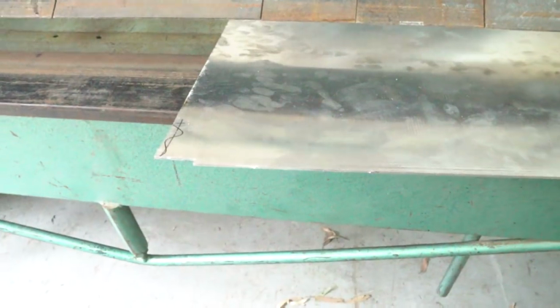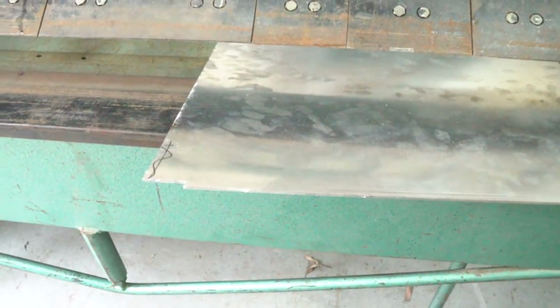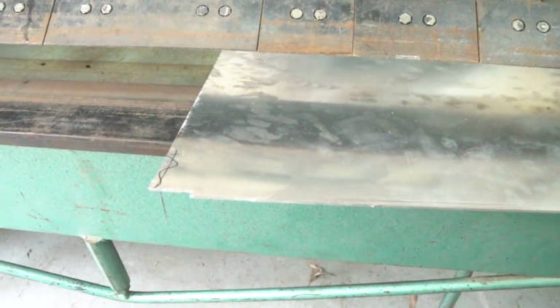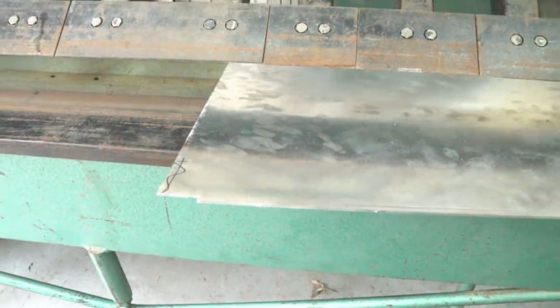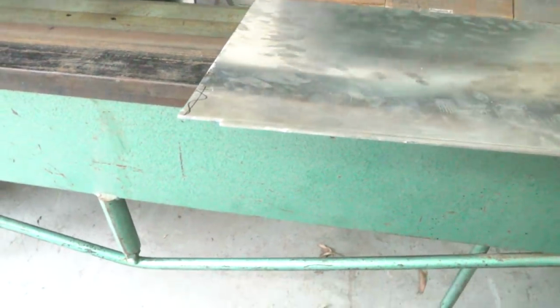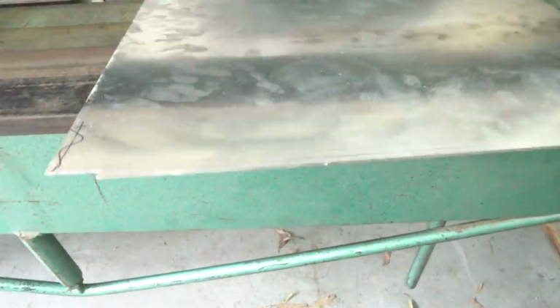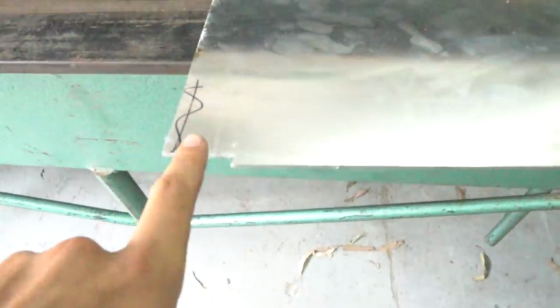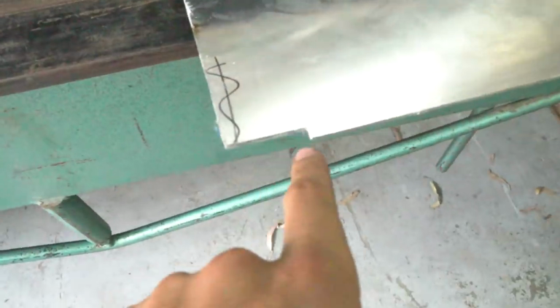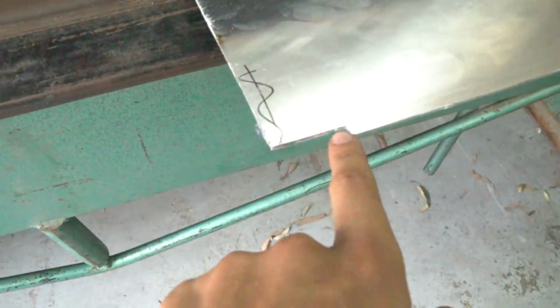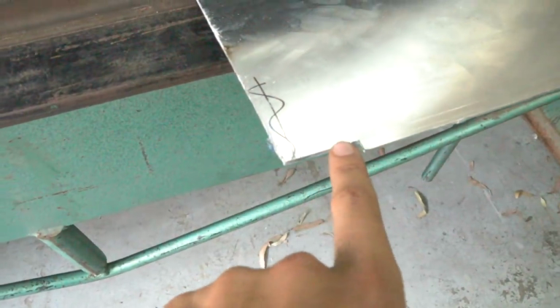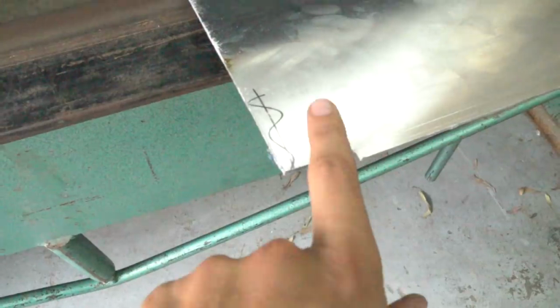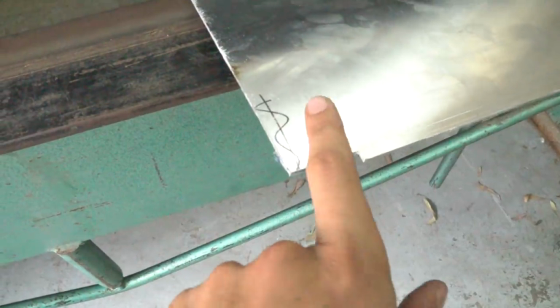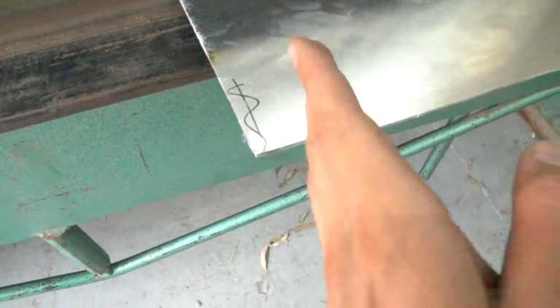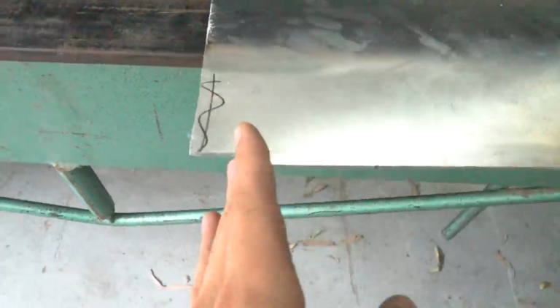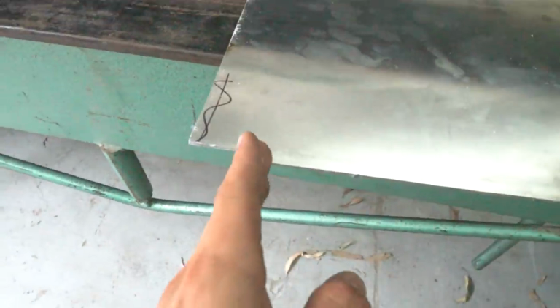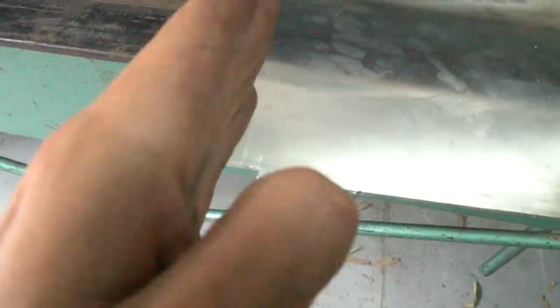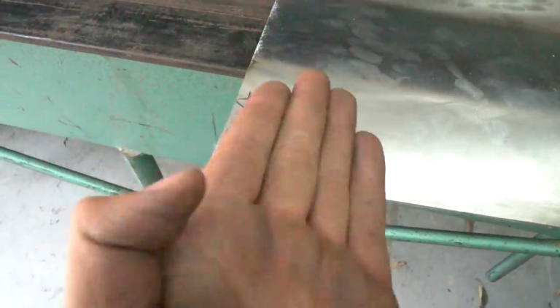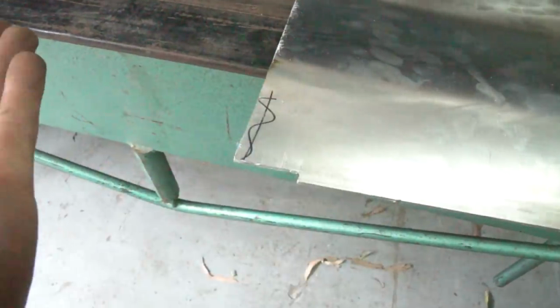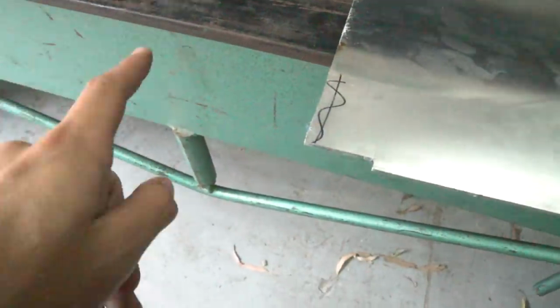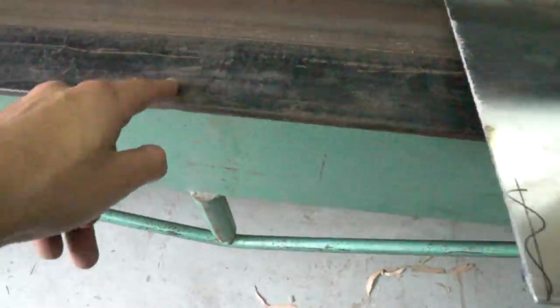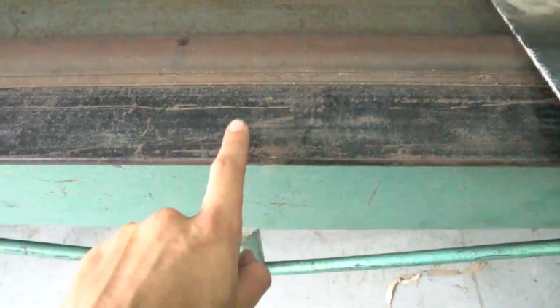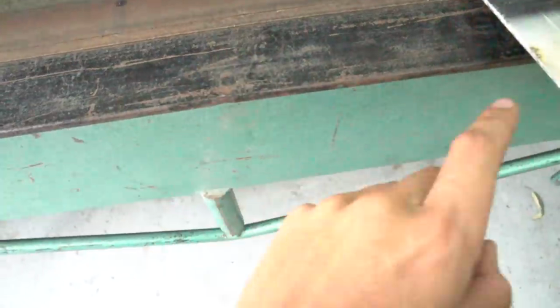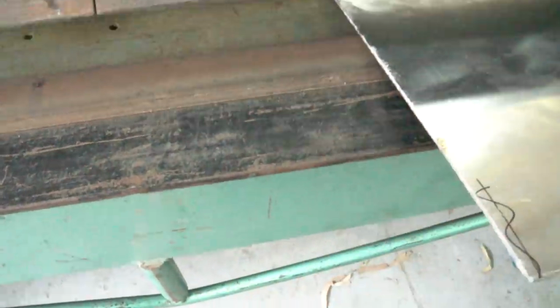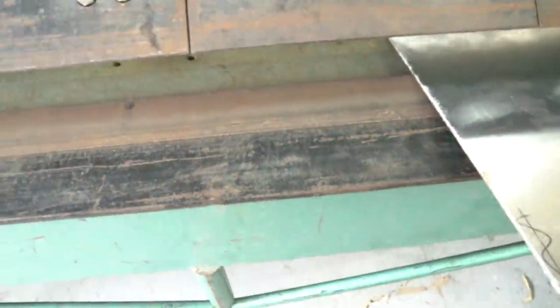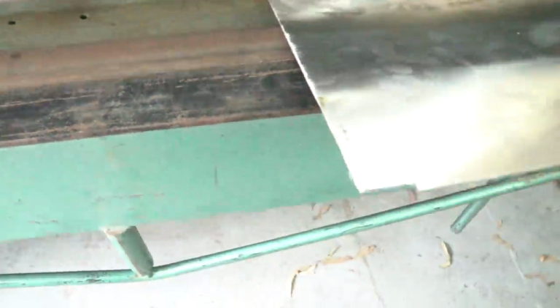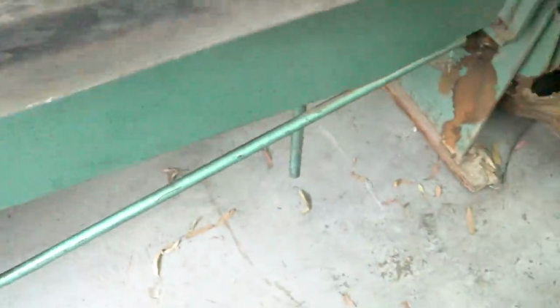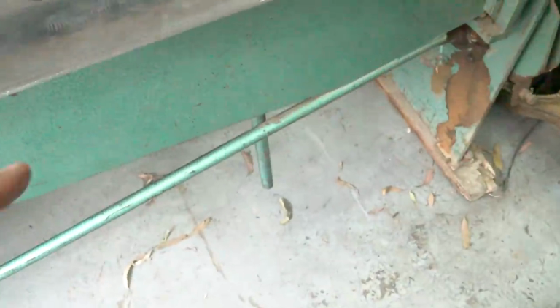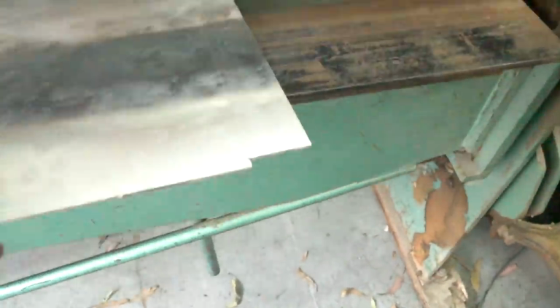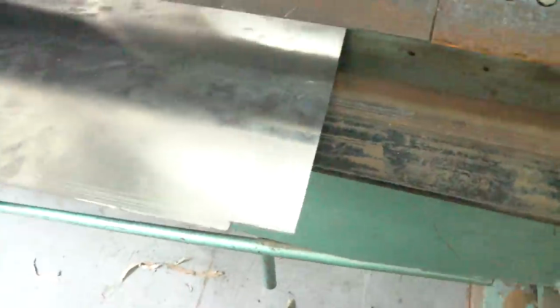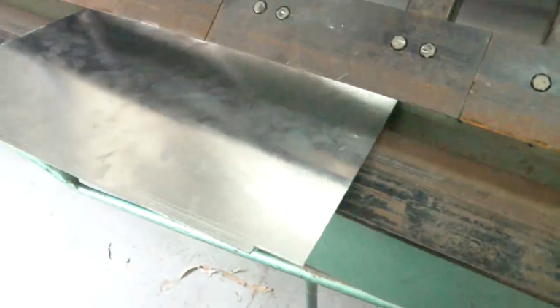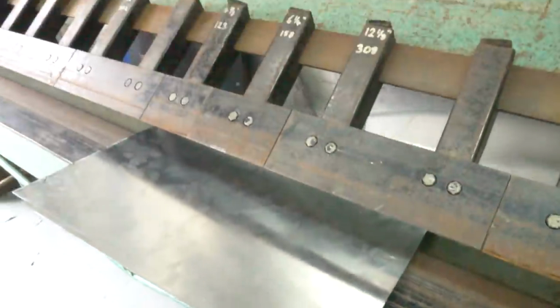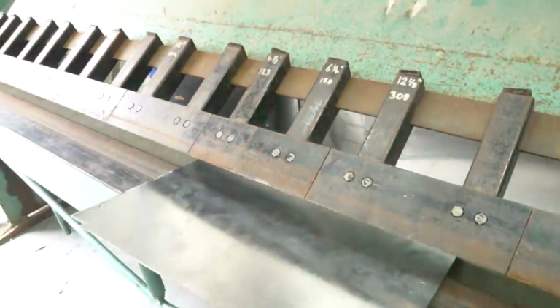First time using the folder - just taking the little corners out with an angle grinder. The plan is to go up and then back like that, so I'm going to have to take the piece off the folder to do the second fold. Wish me luck, I really don't know what I'm doing here.